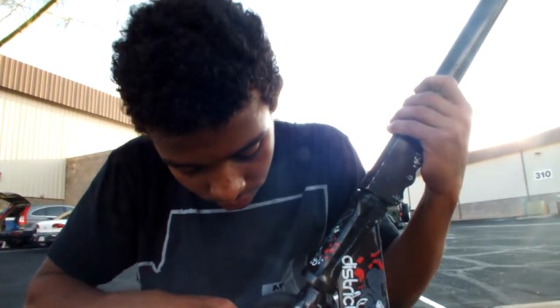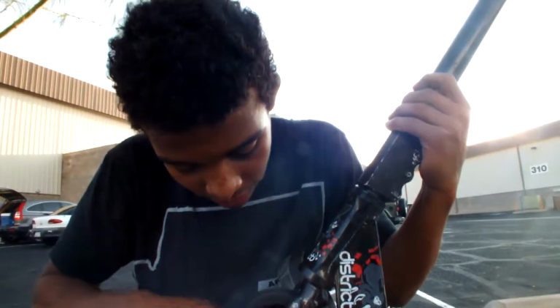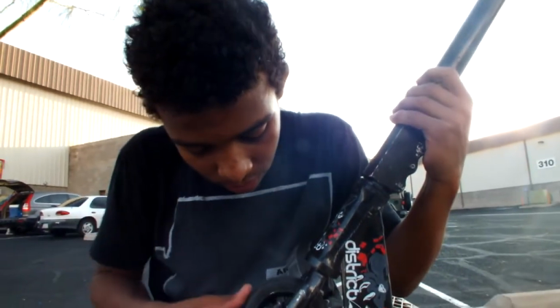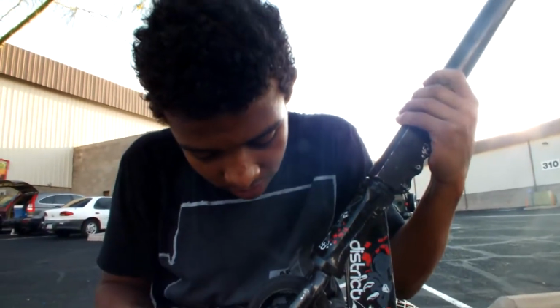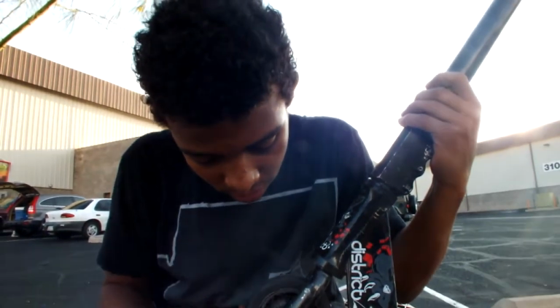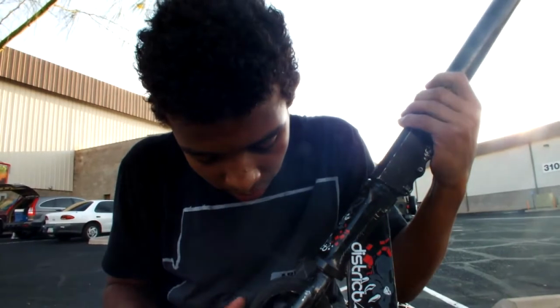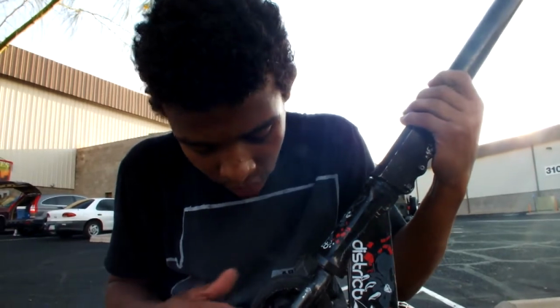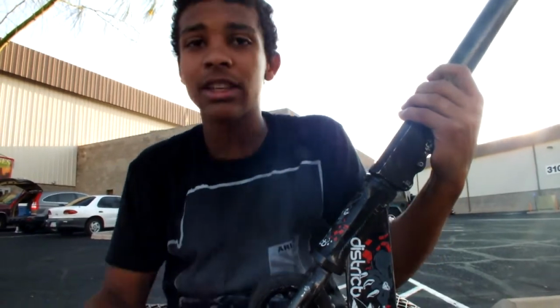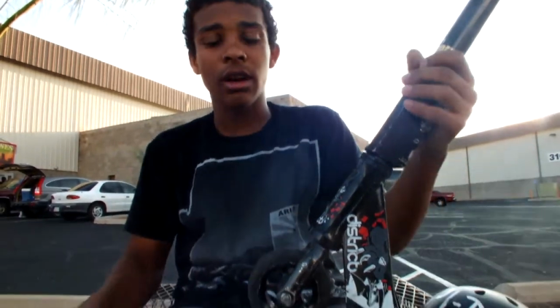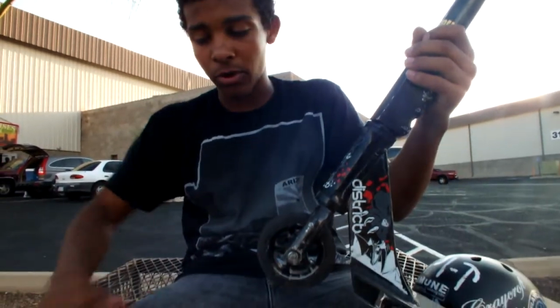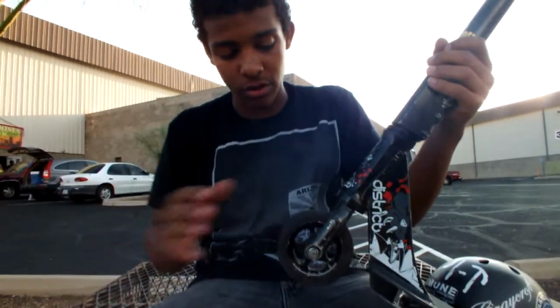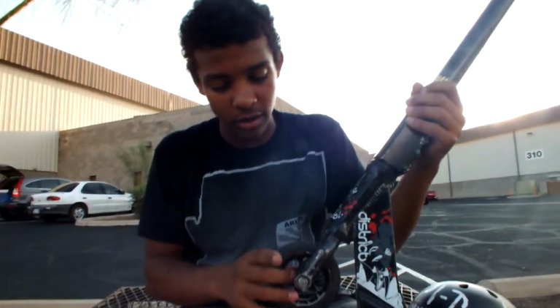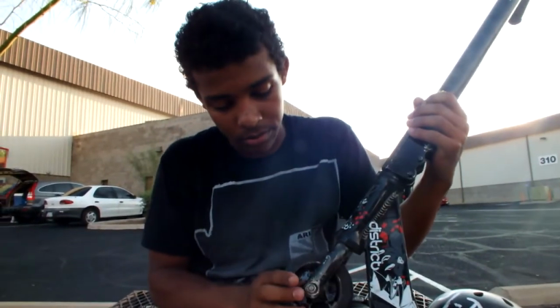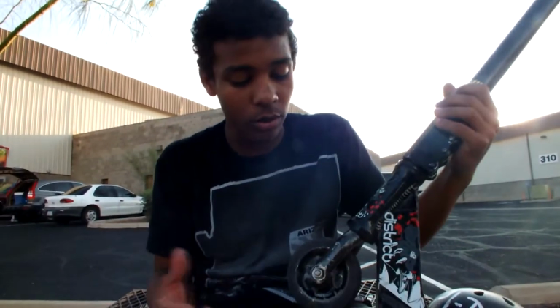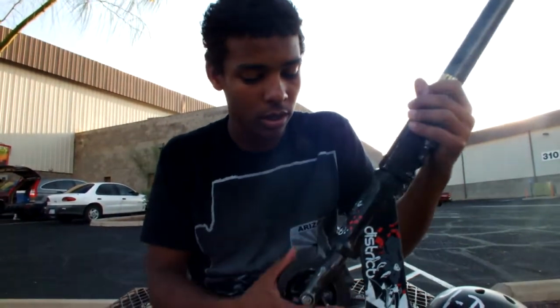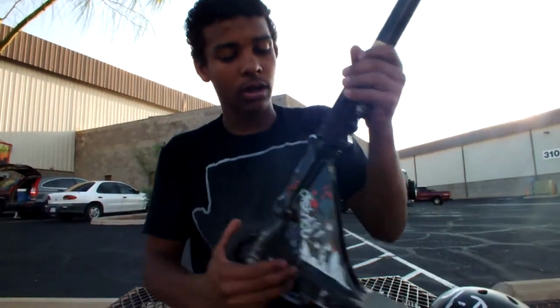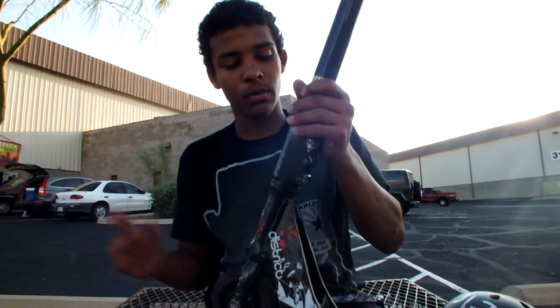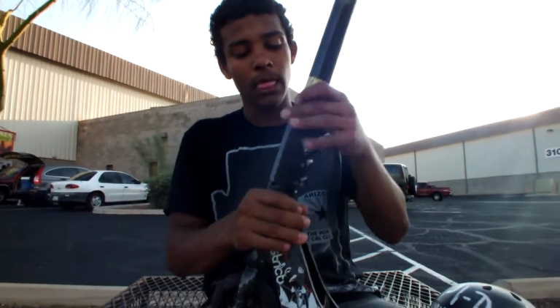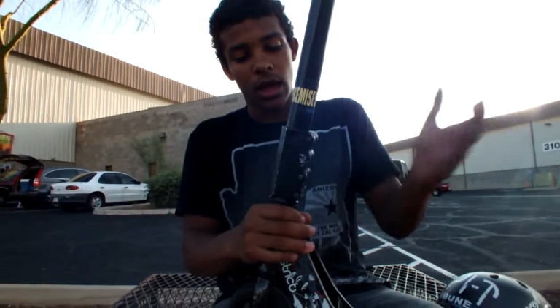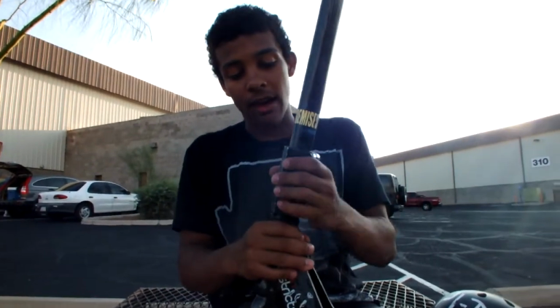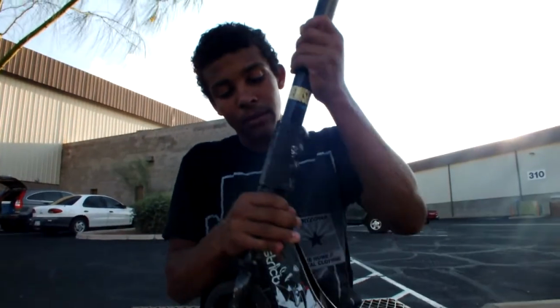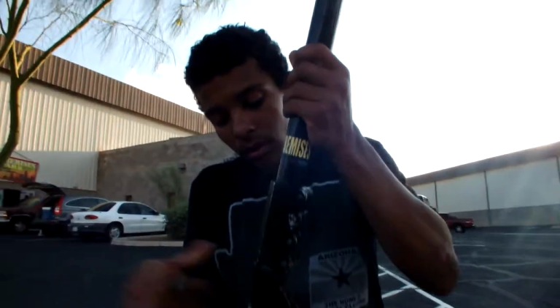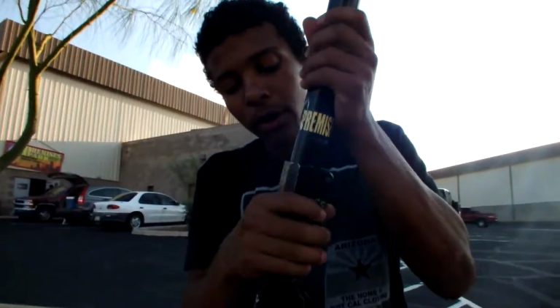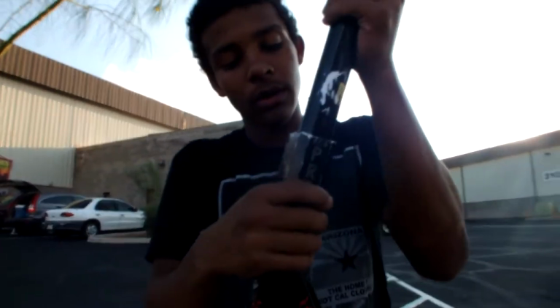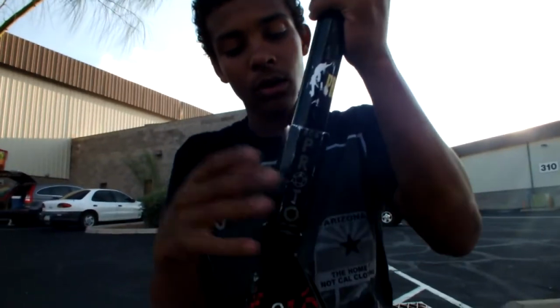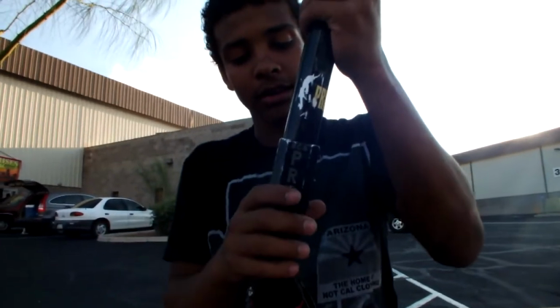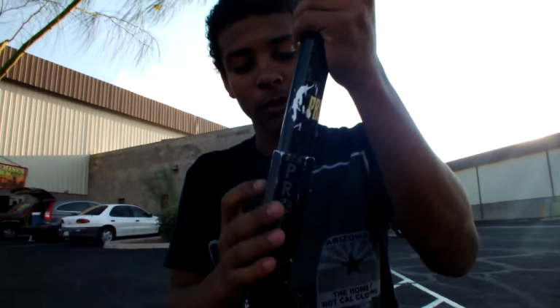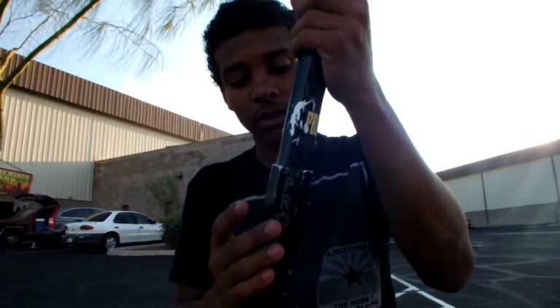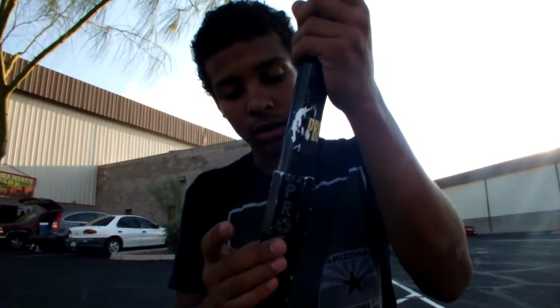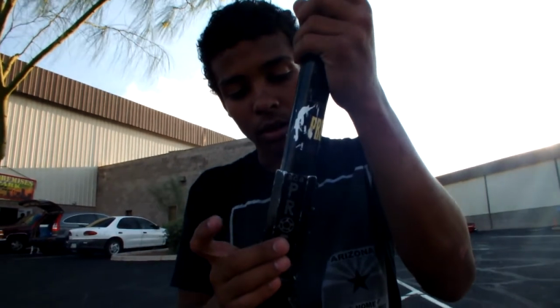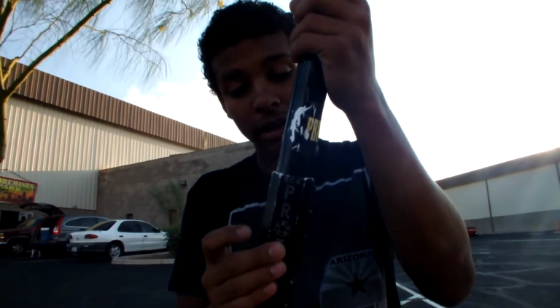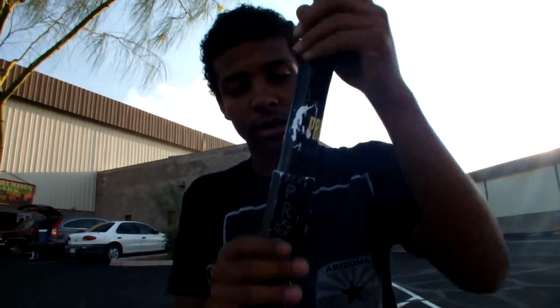I got a Proto slider 110, black on black — the John Ray signature. They aren't made anymore, with District bearings in there. I have a Proto Knuckle SES full size black.